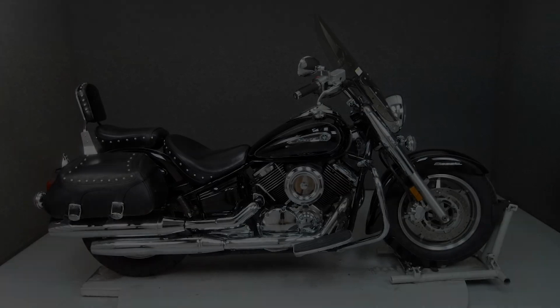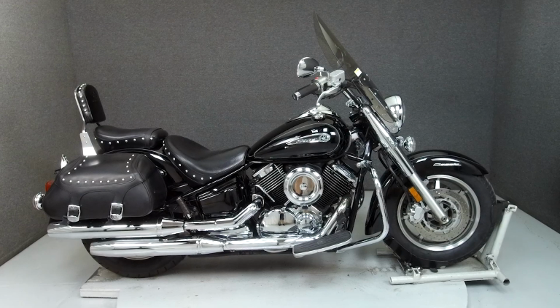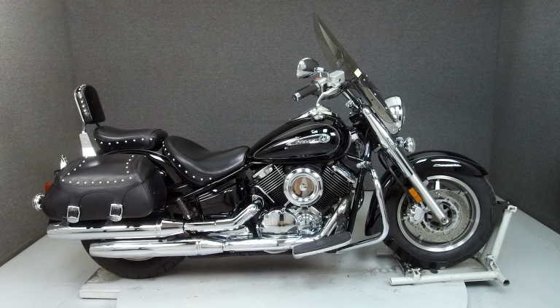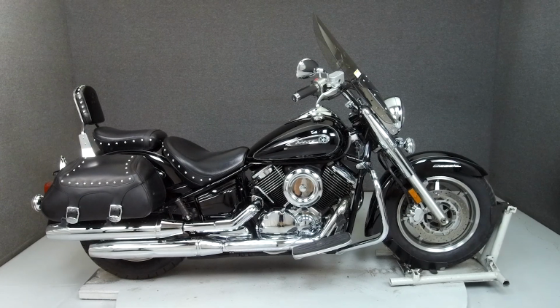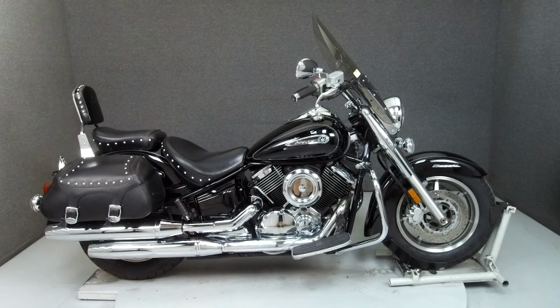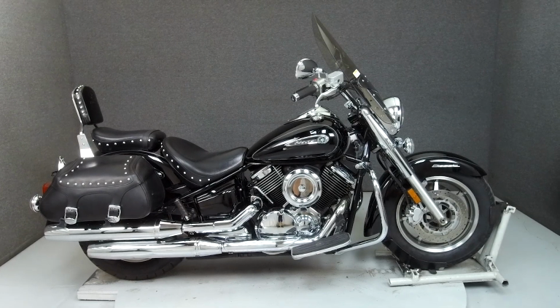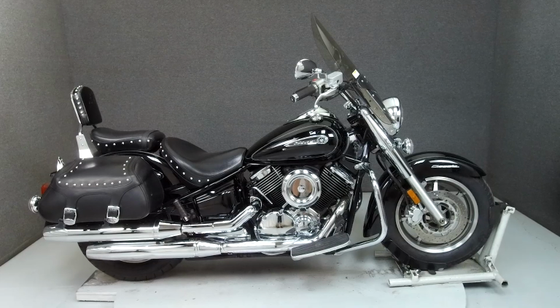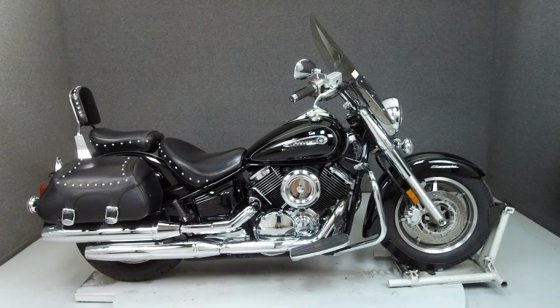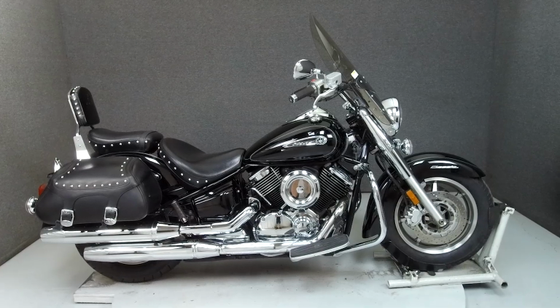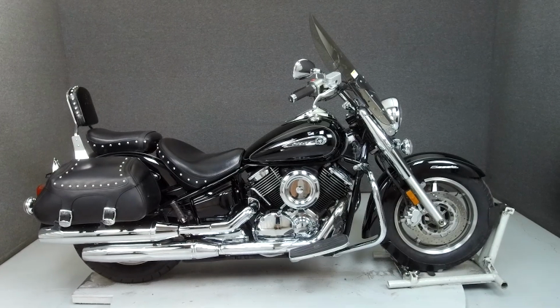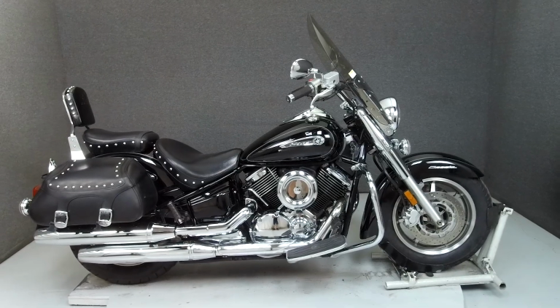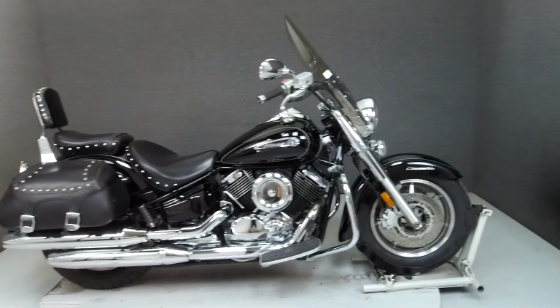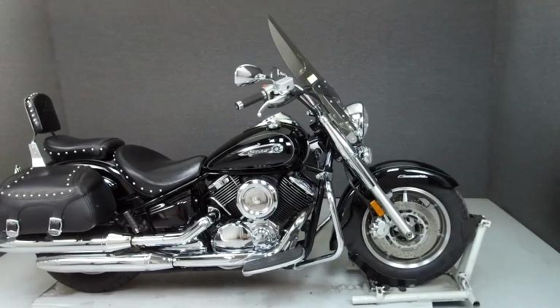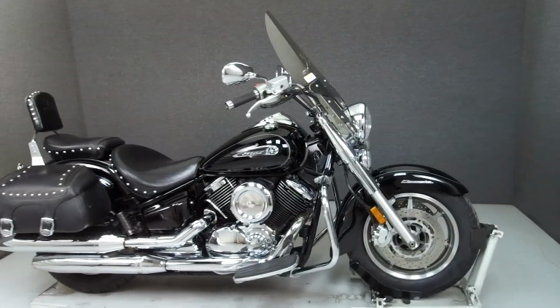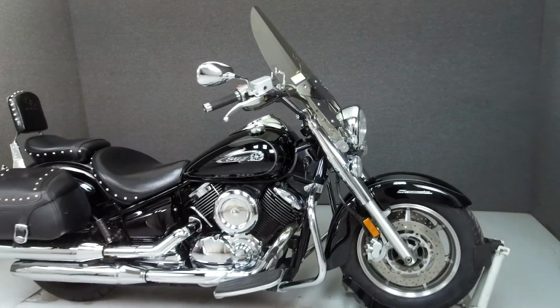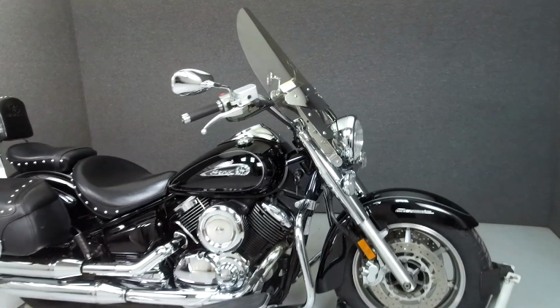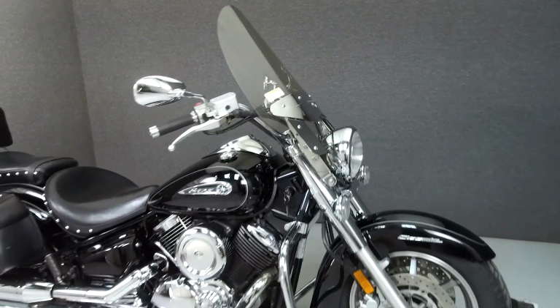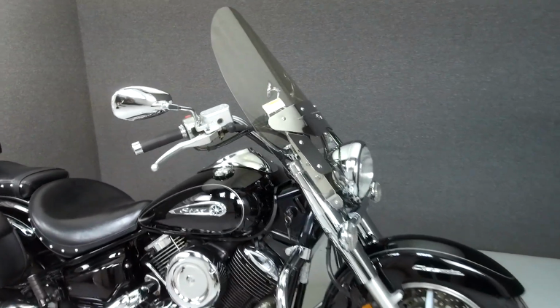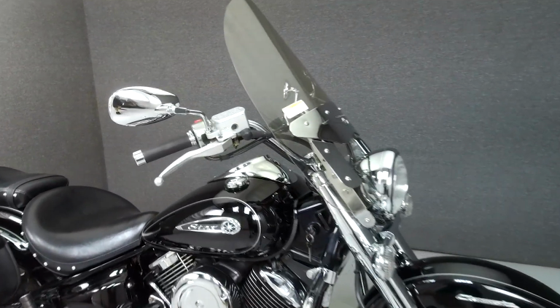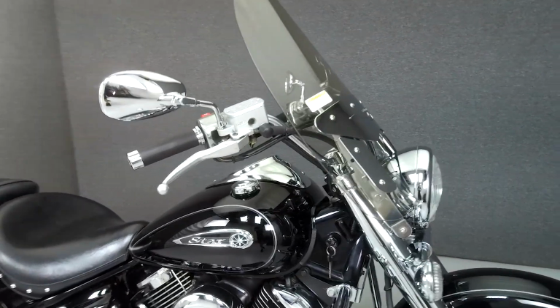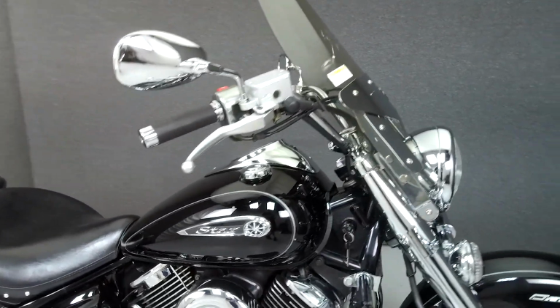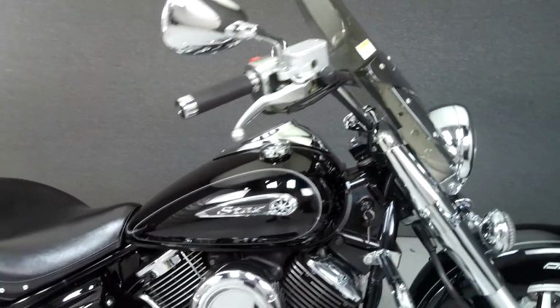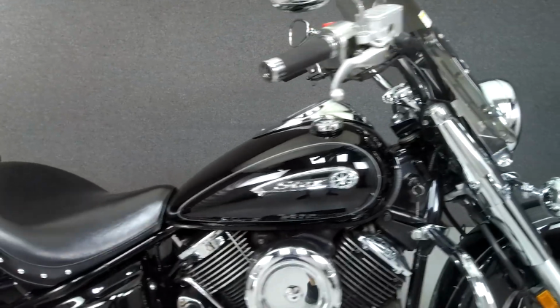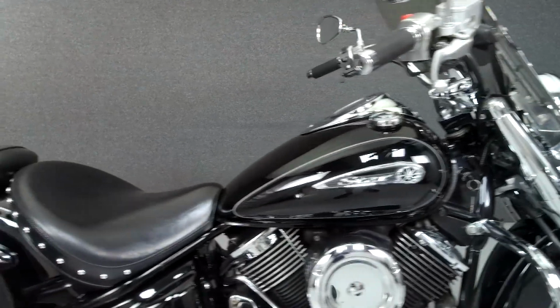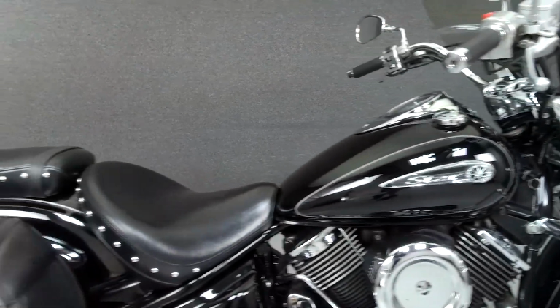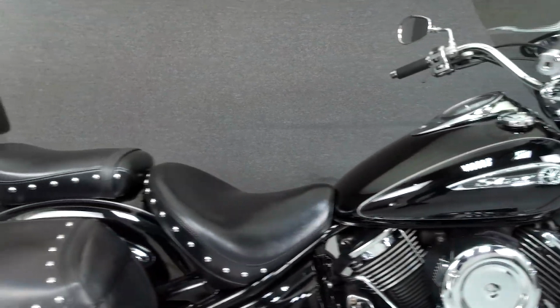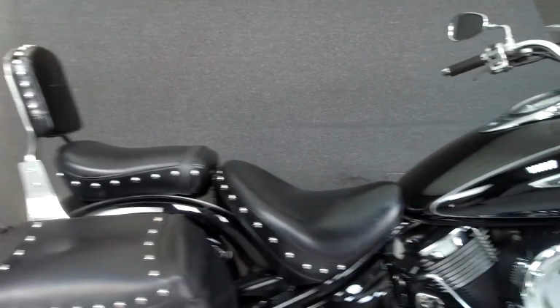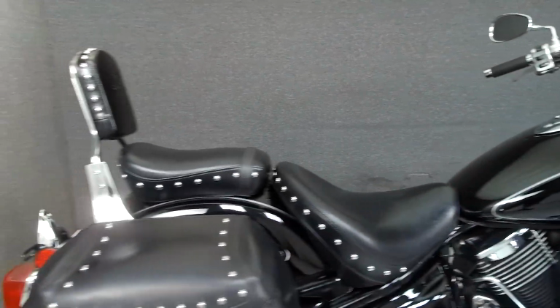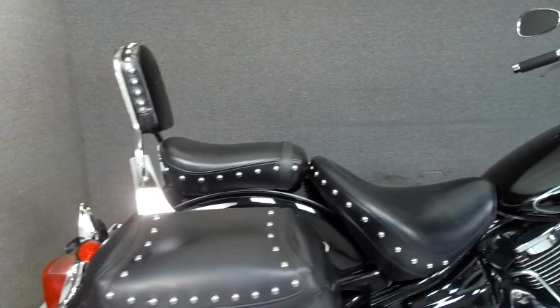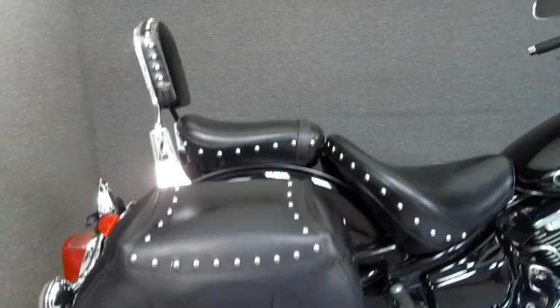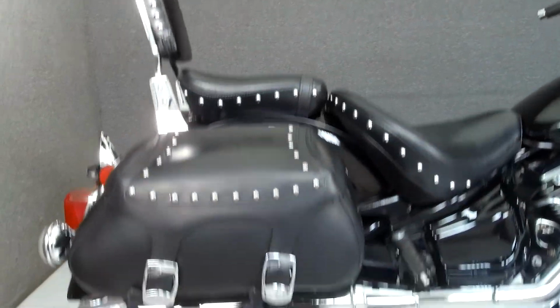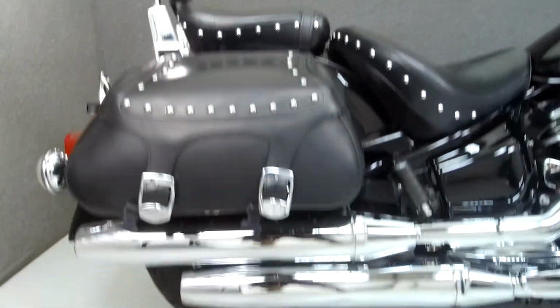Hey everyone, this is Keegan from National Powersports. Today we're taking a look at this 2008 Yamaha V-Star Silverado with 14,821 miles.